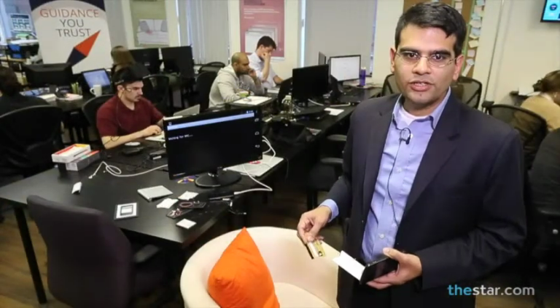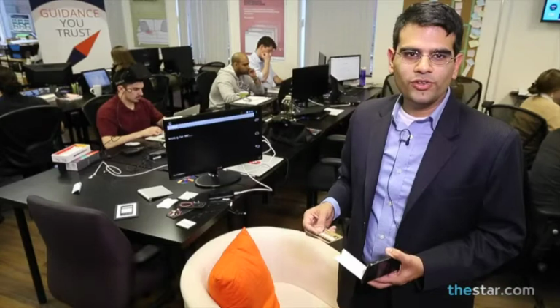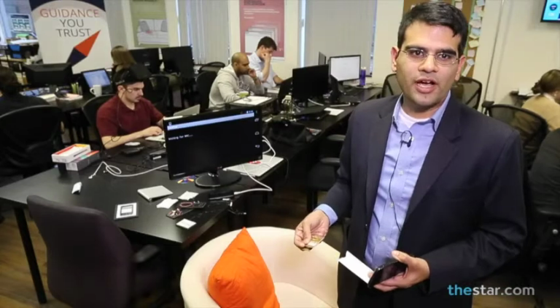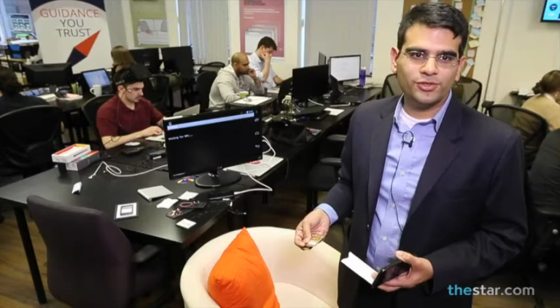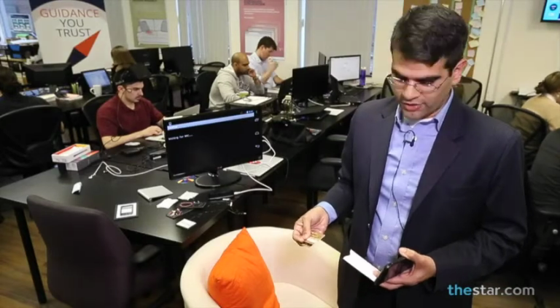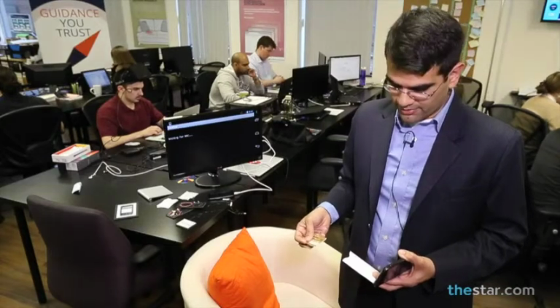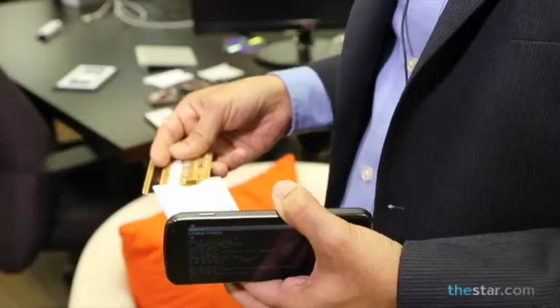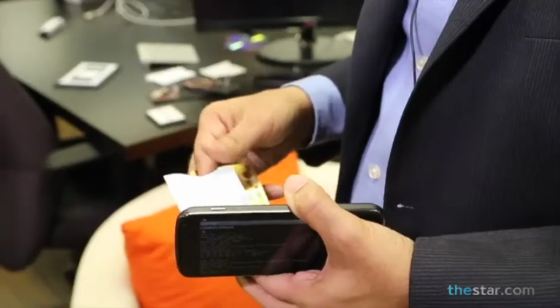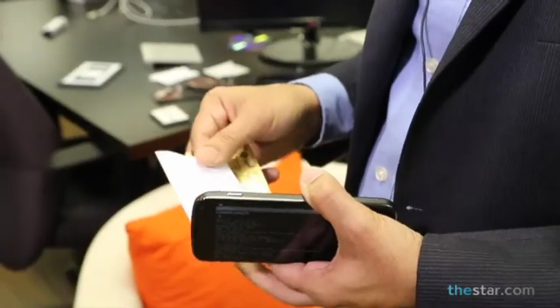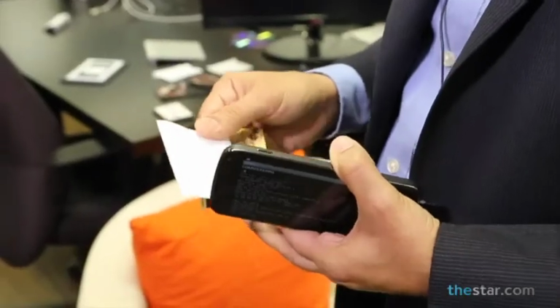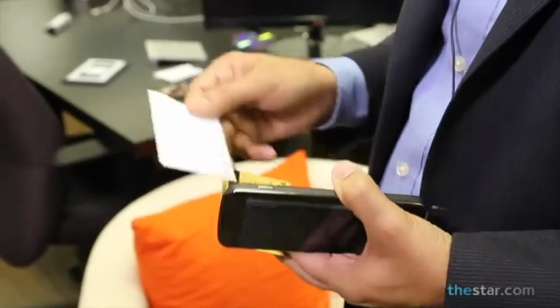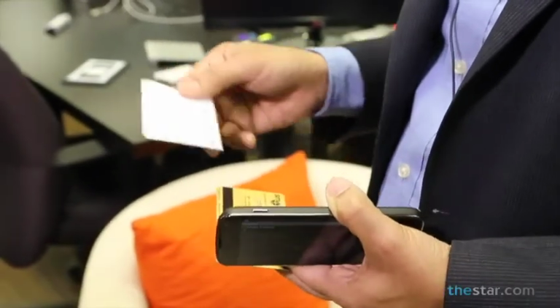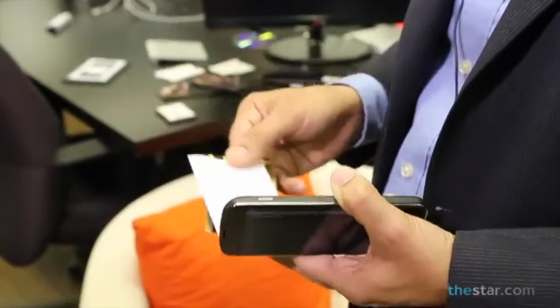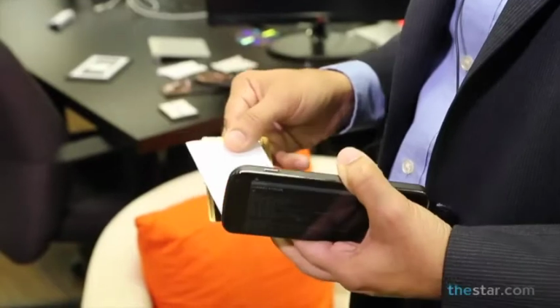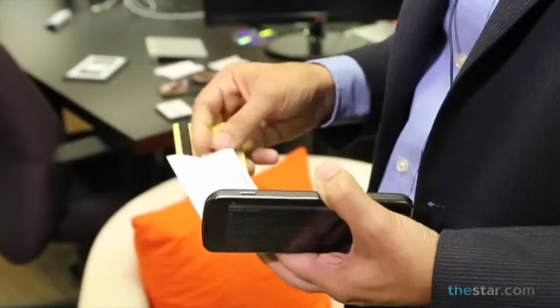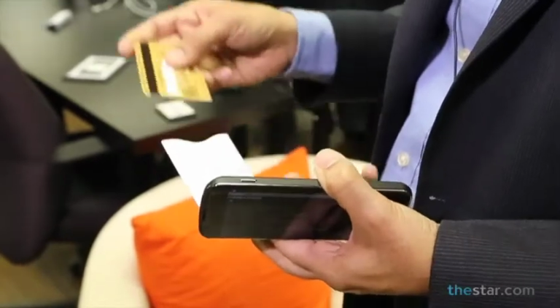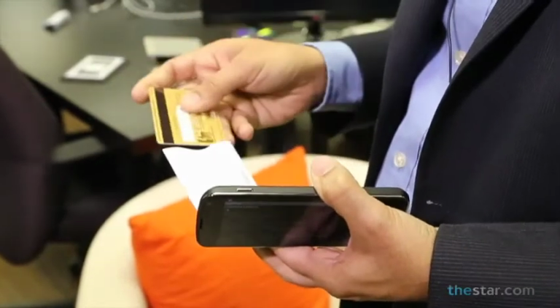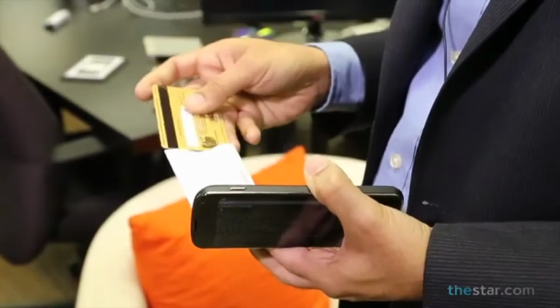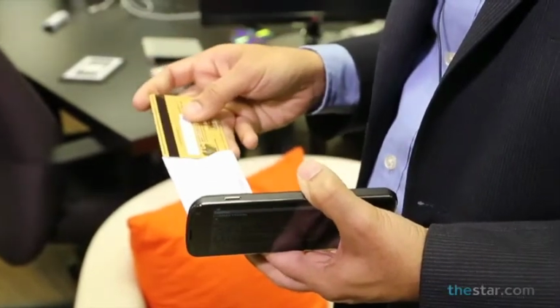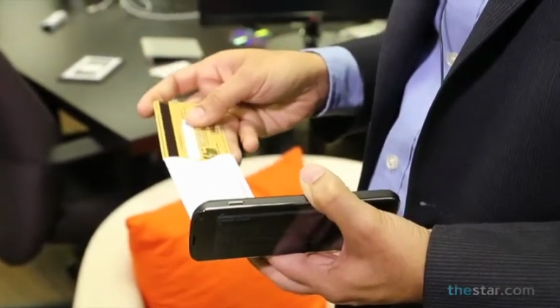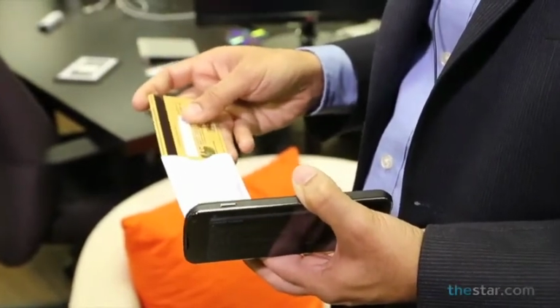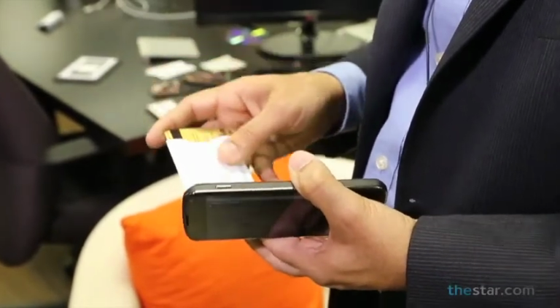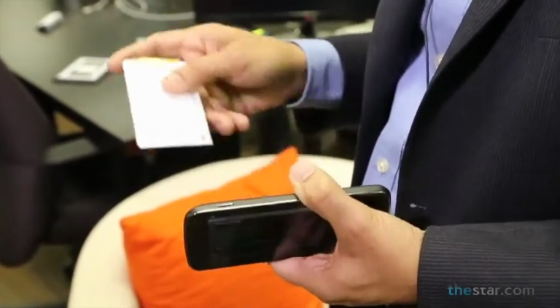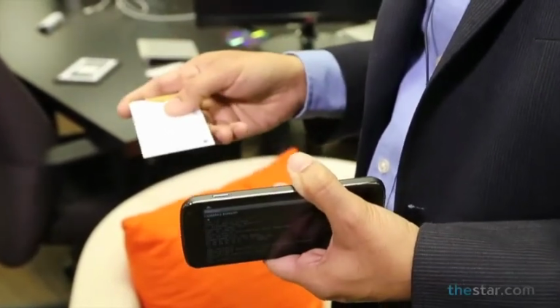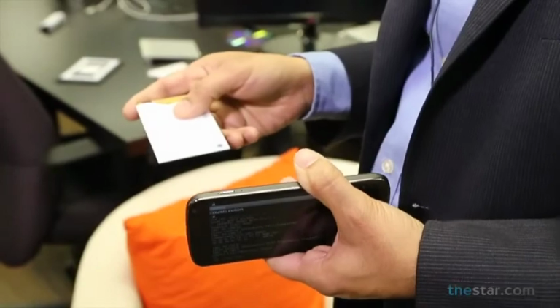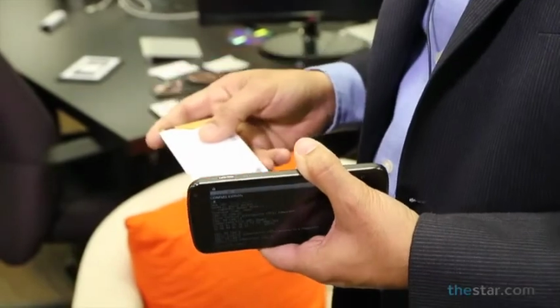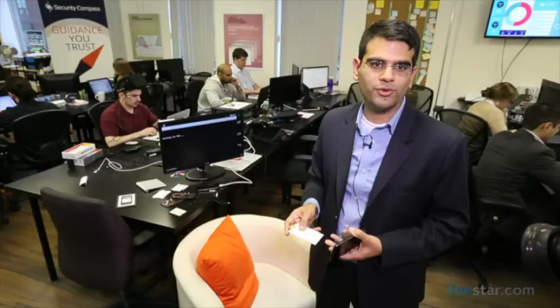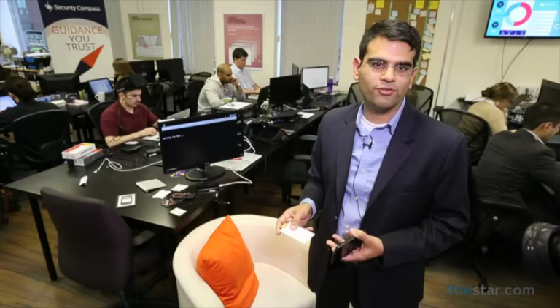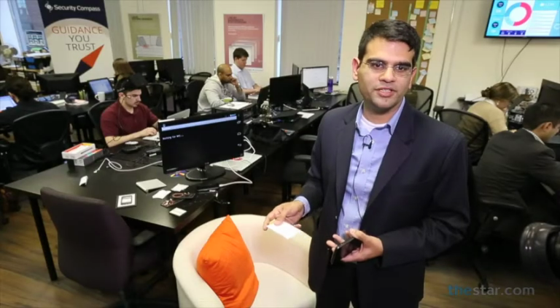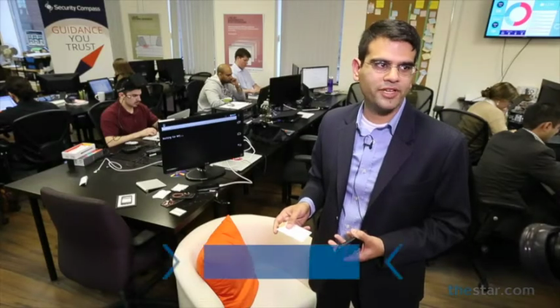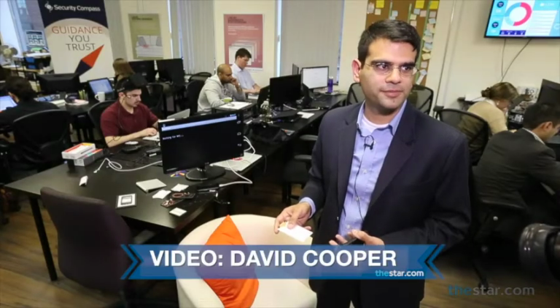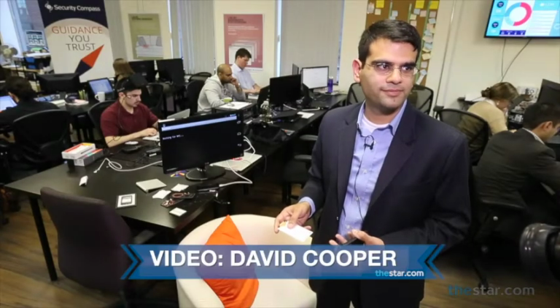So, what do you think you have to do to protect yourself? Well, funny enough, someone has invented a sleeve that allows you to protect yourself. You can put all your credit cards in these sleeves, or you can buy a shielded wallet that would protect you from these types of thefts.